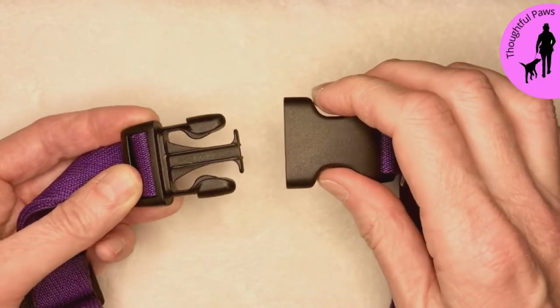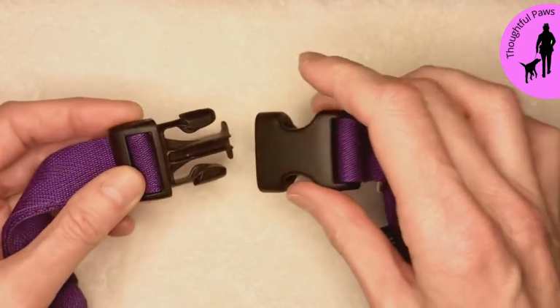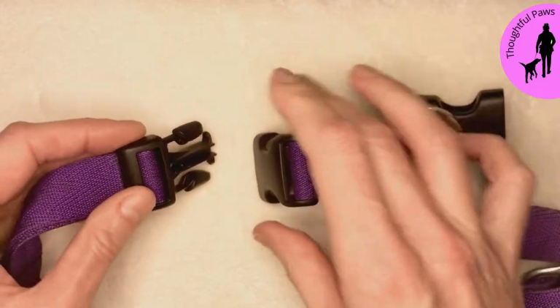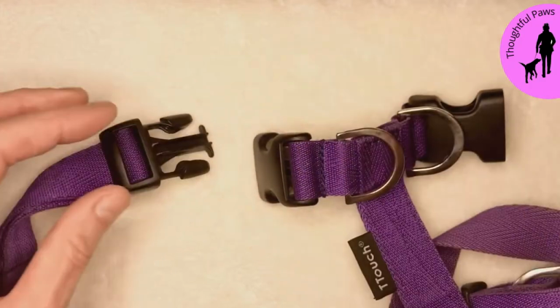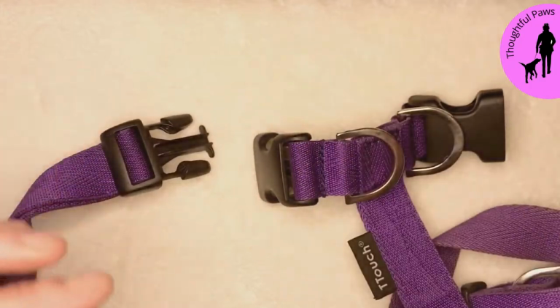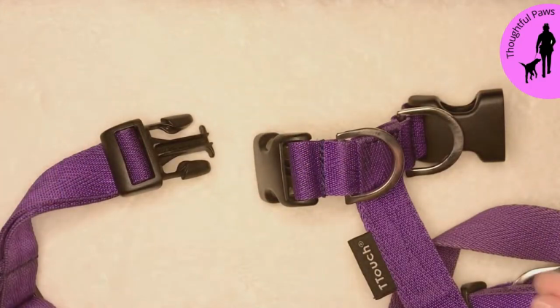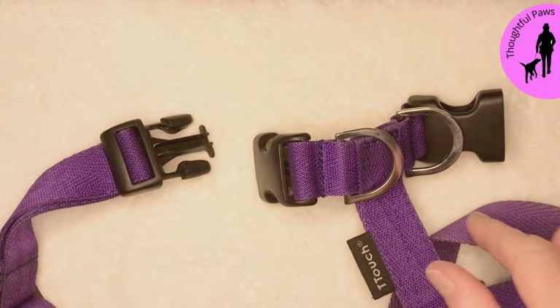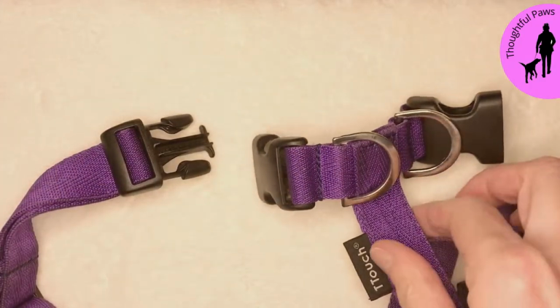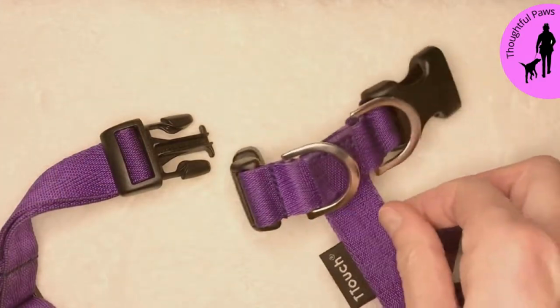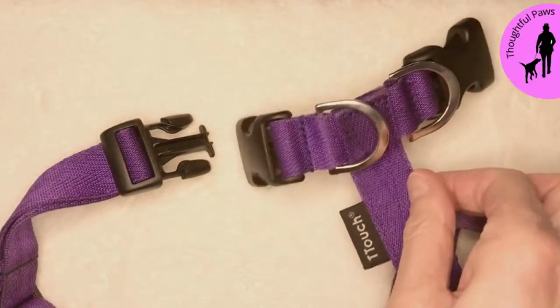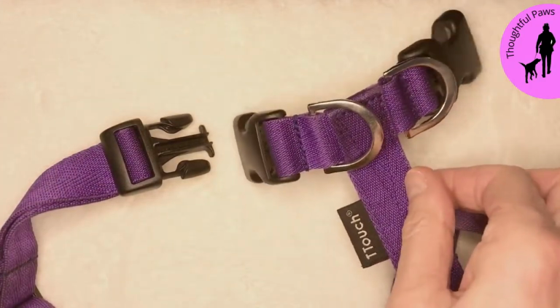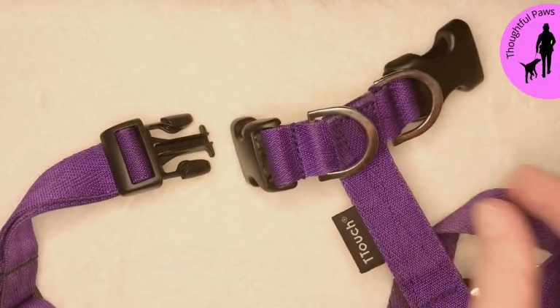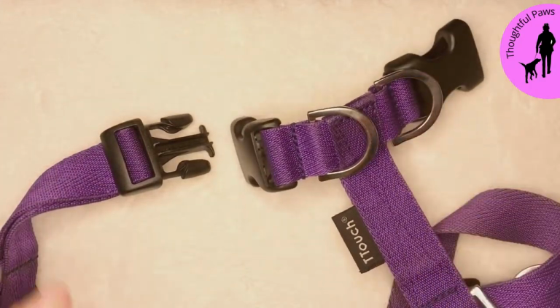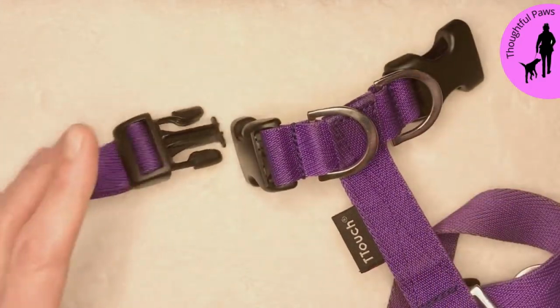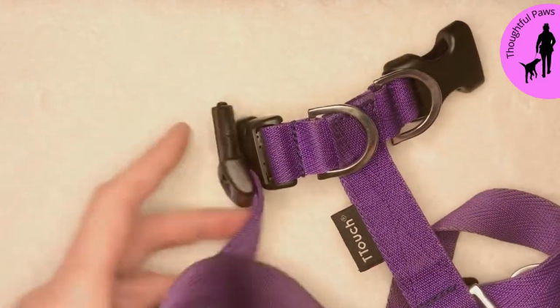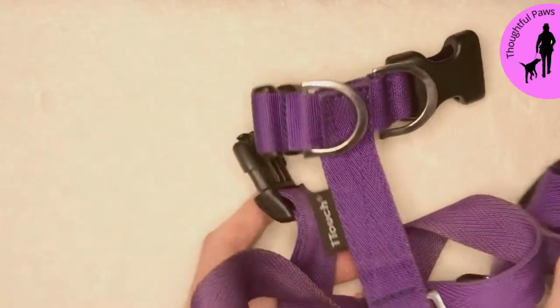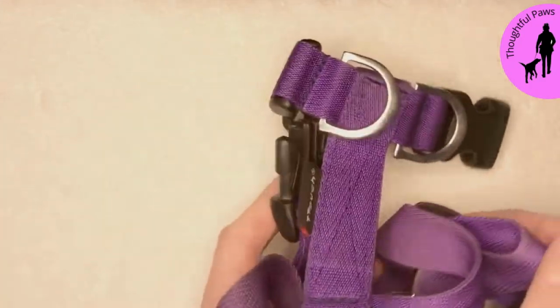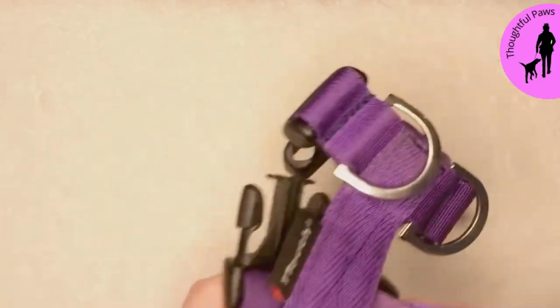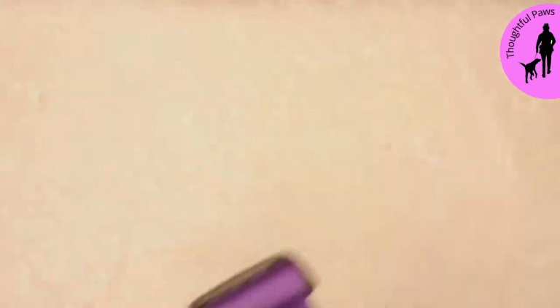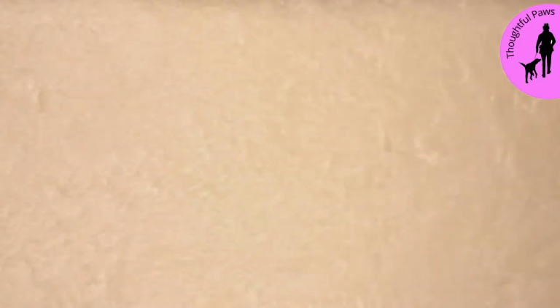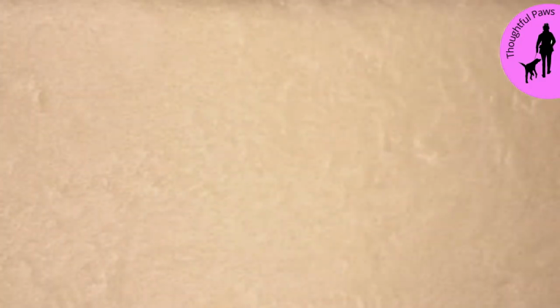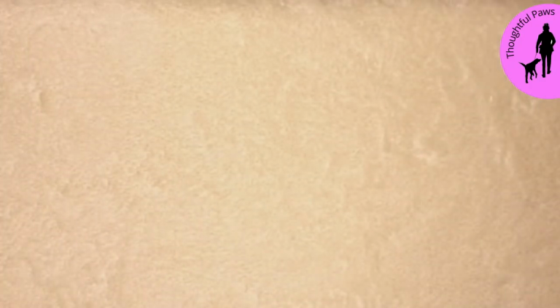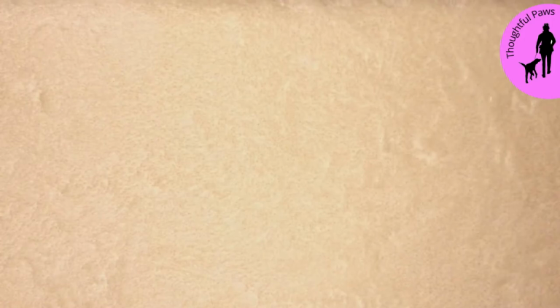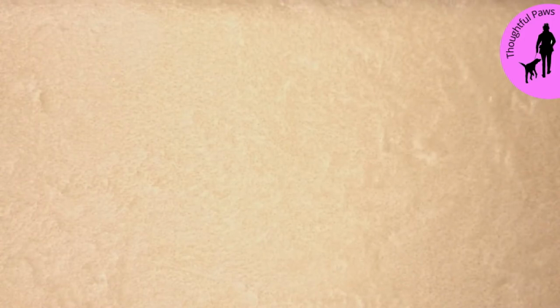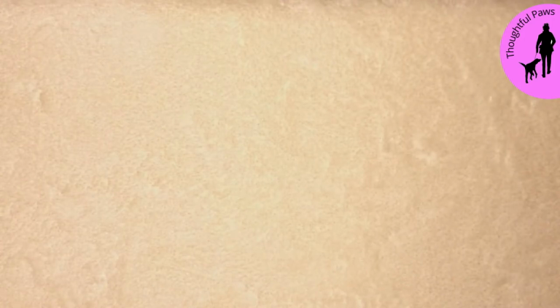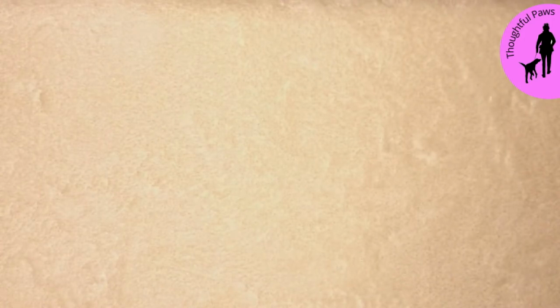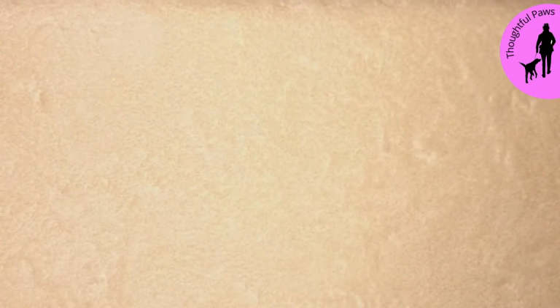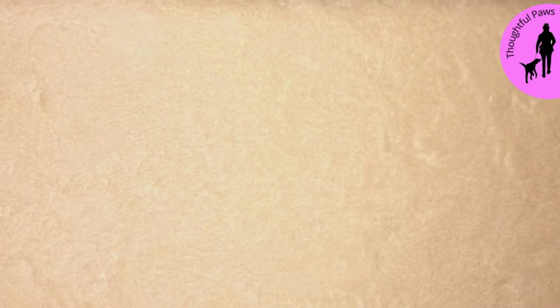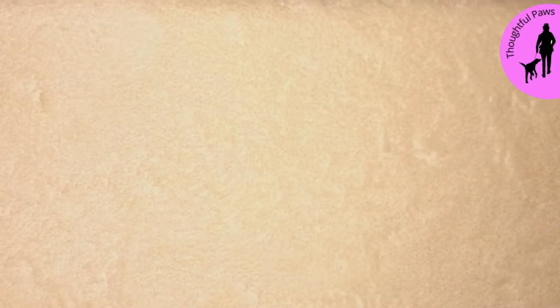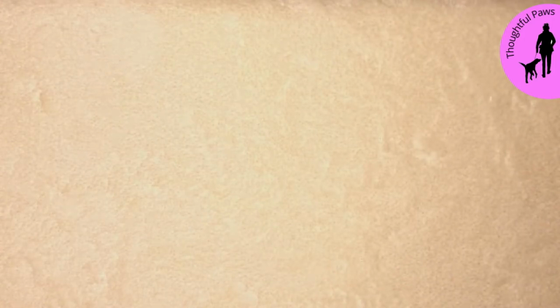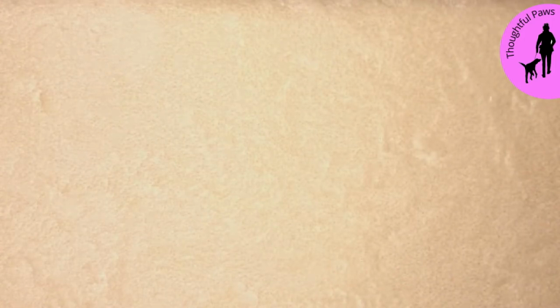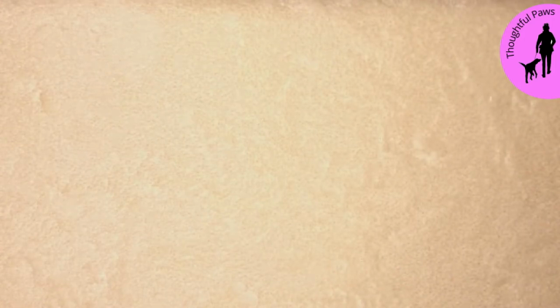So this is on a T-Touch harness from Tilly Farm. I will show you again now with a Ruffwear harness.